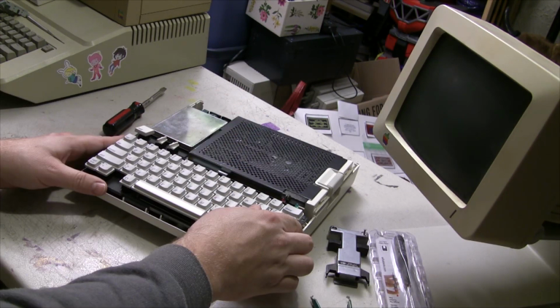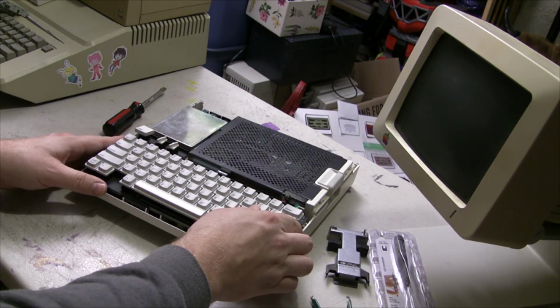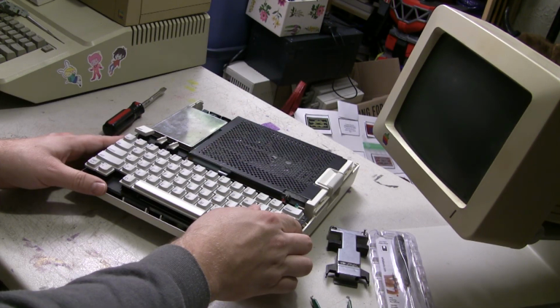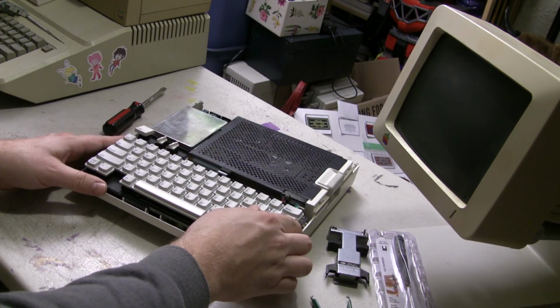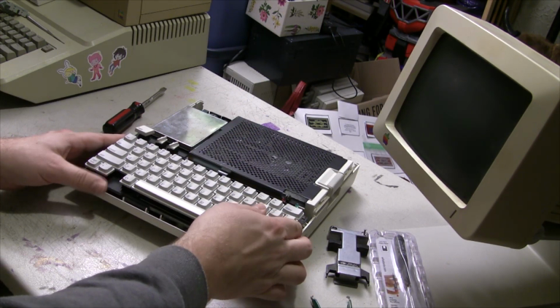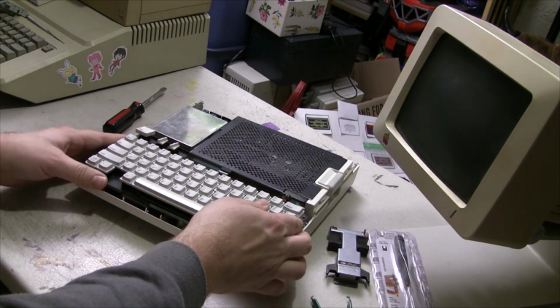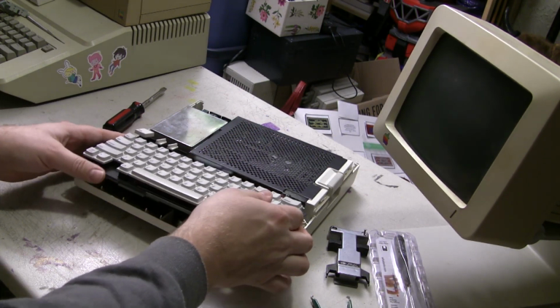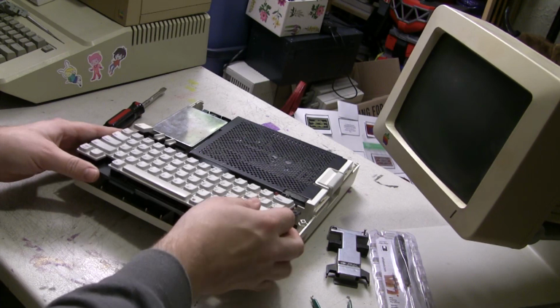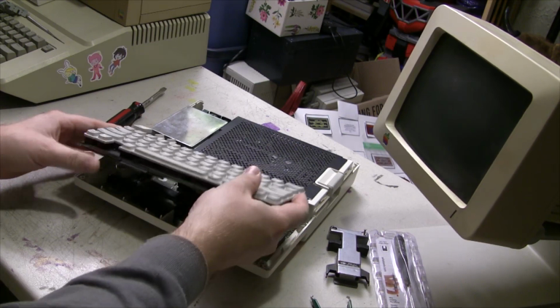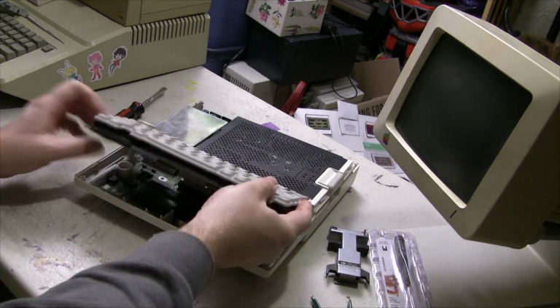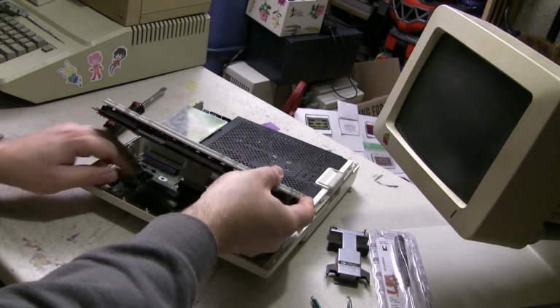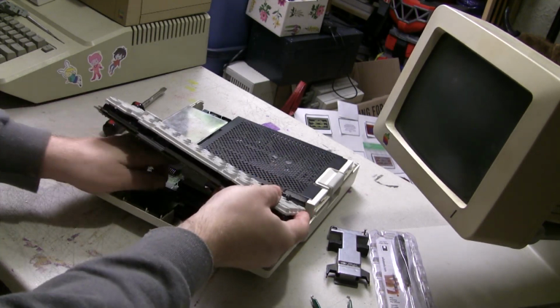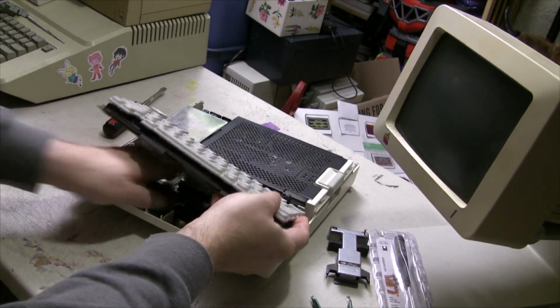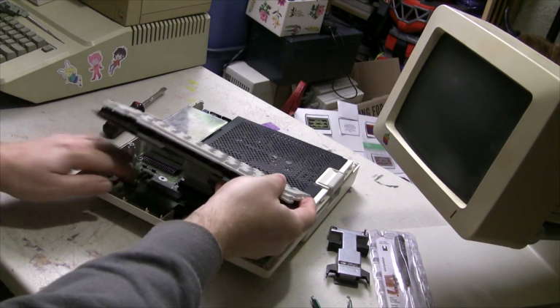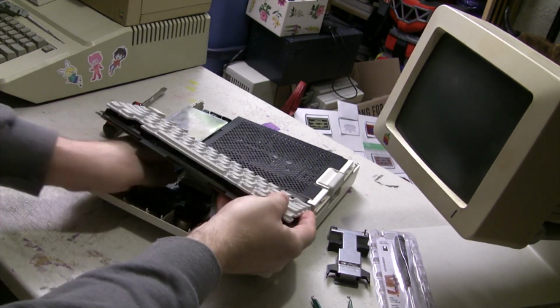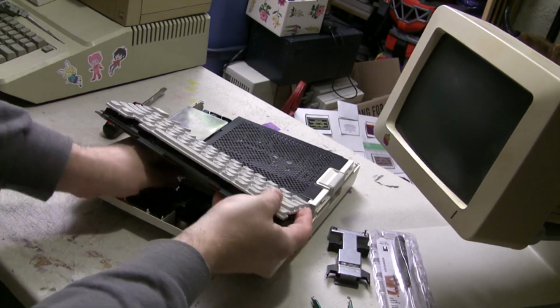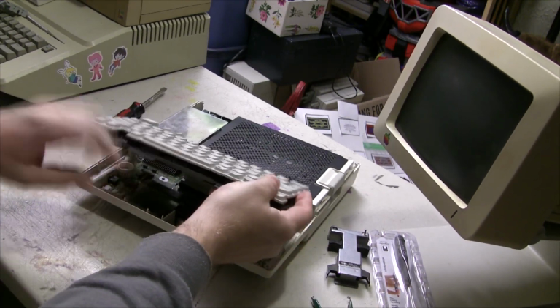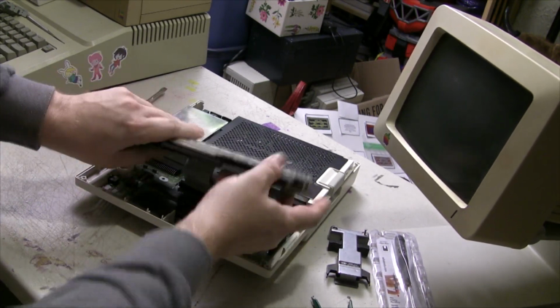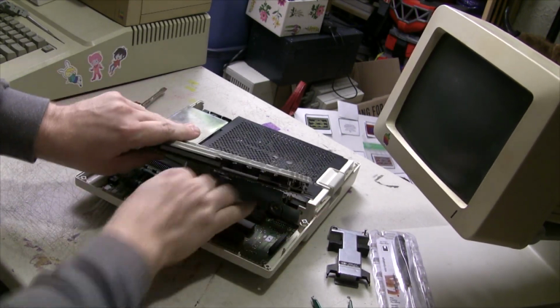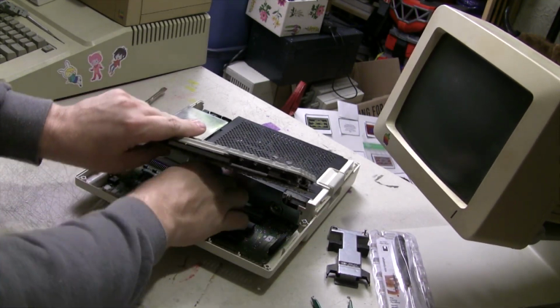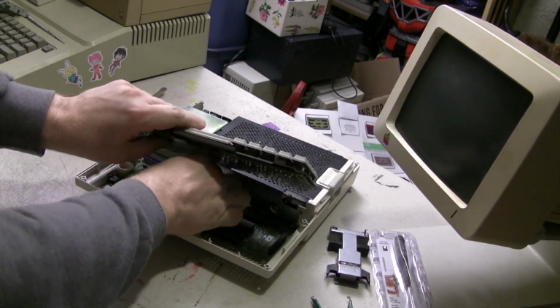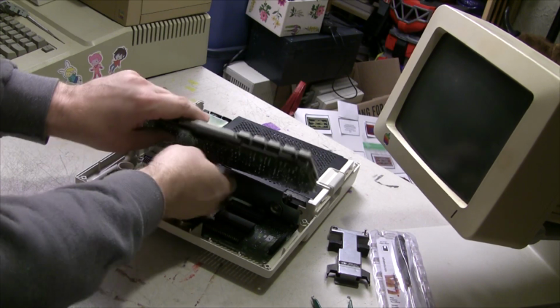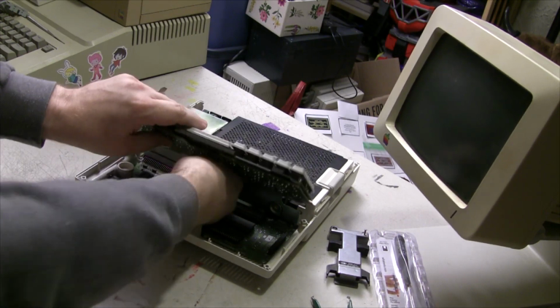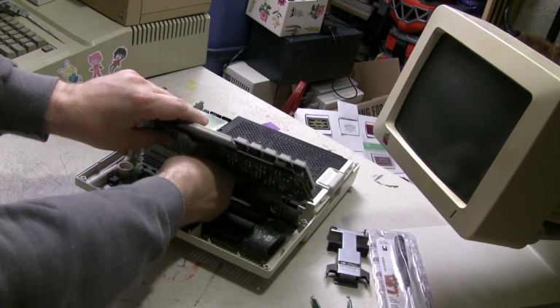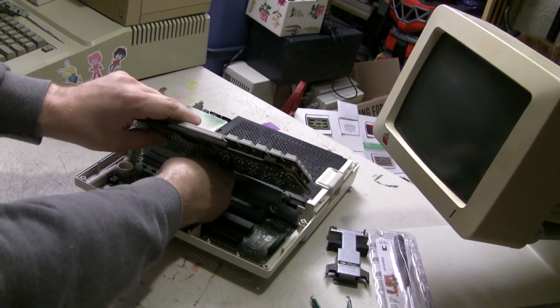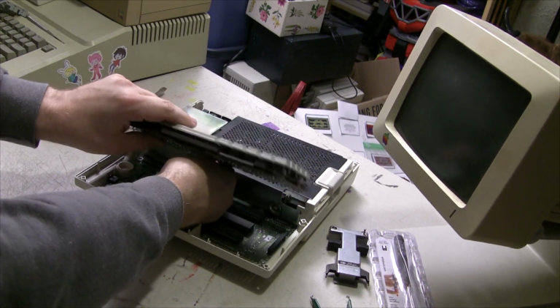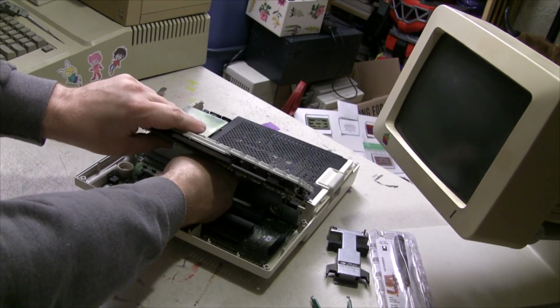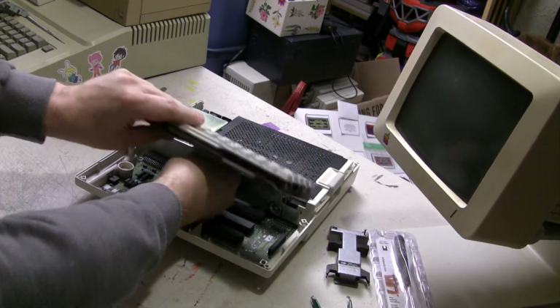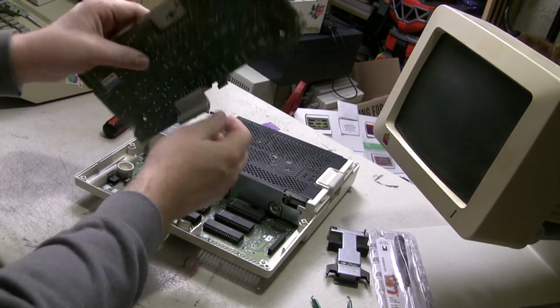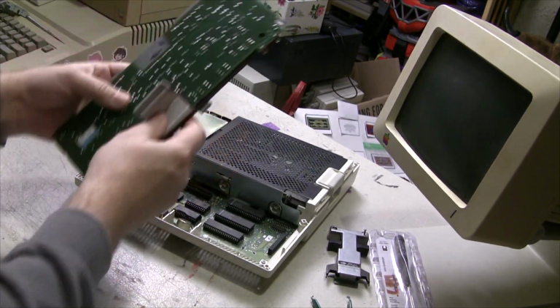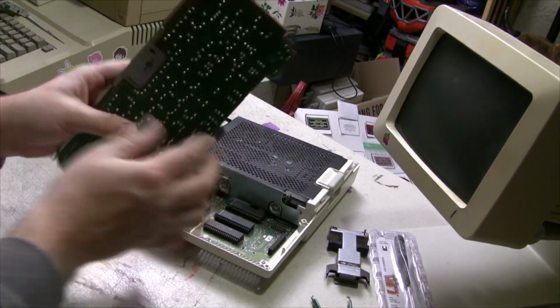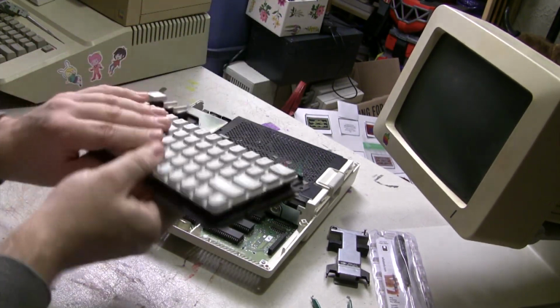So with the Apple IIc, your first step is you're going to have to go ahead and remove the keyboard. That way you can actually gain access to the system board. So let's go ahead and pull that out.